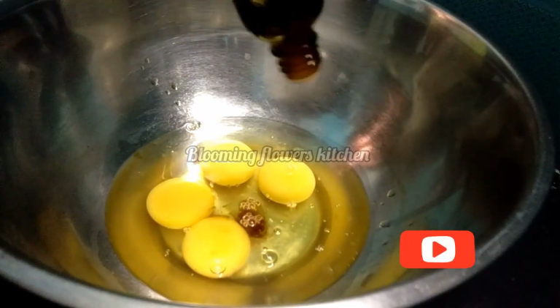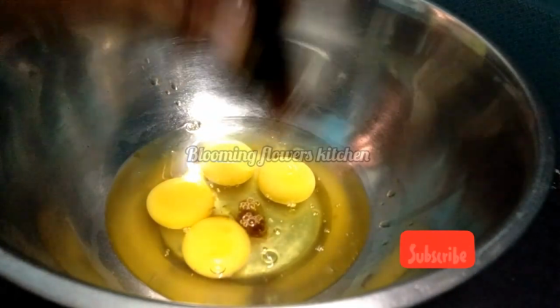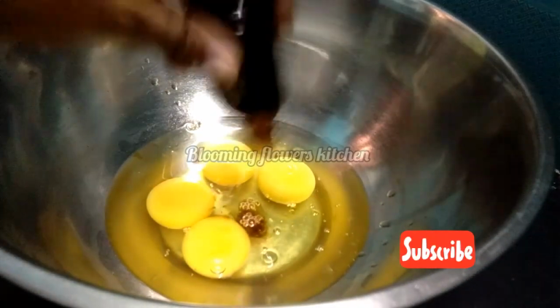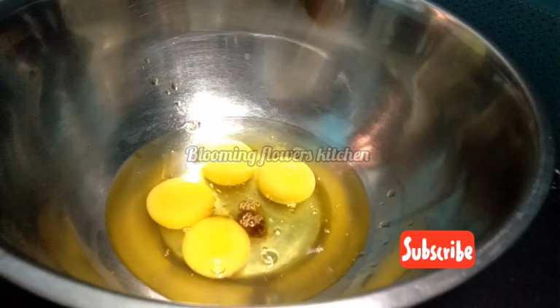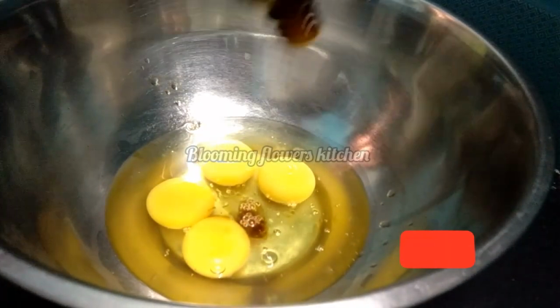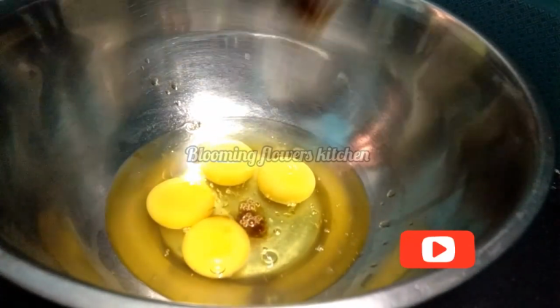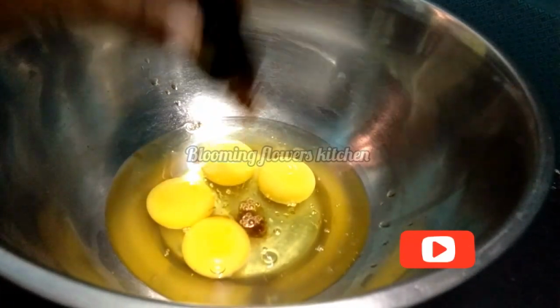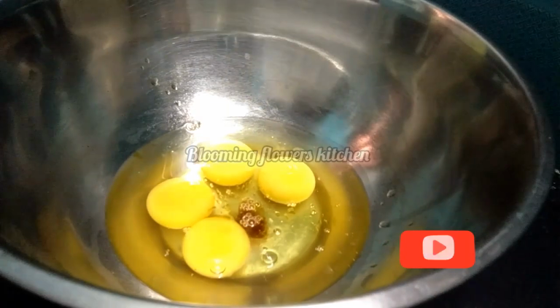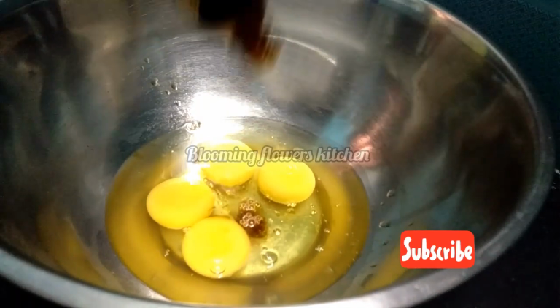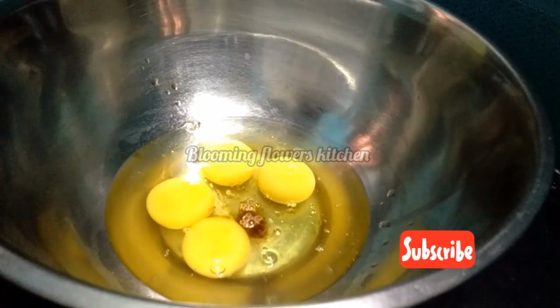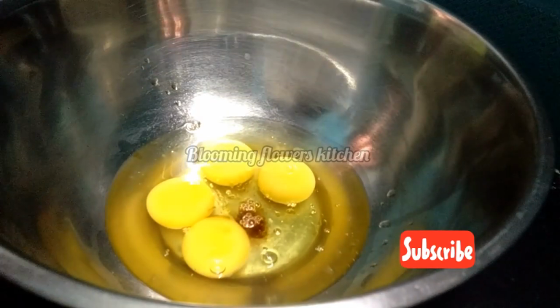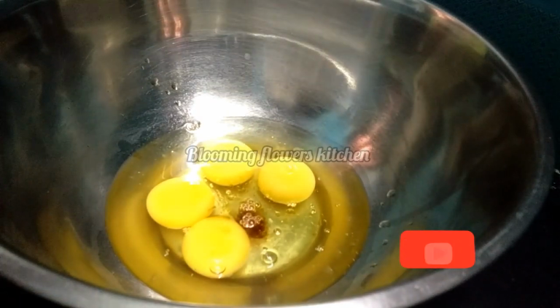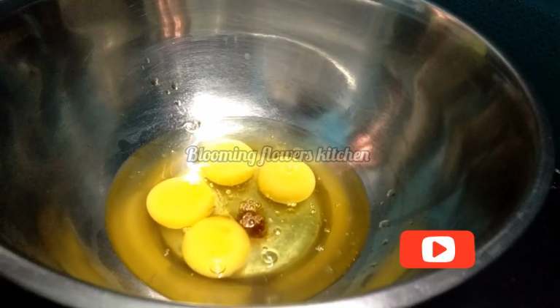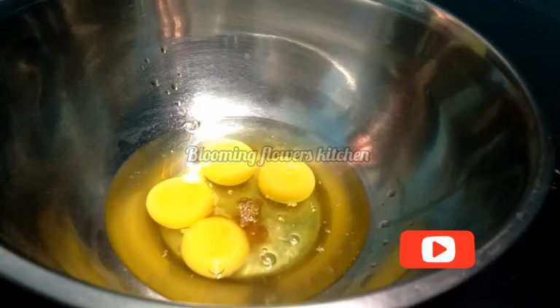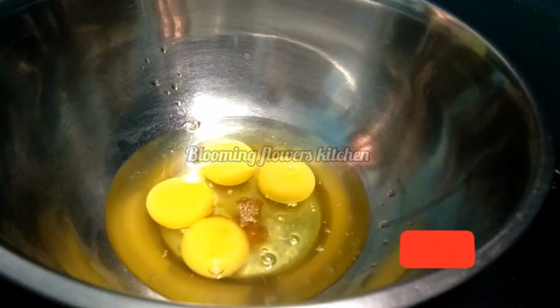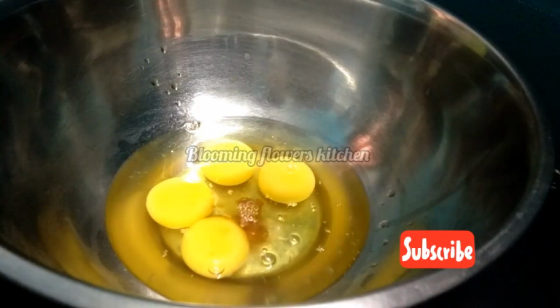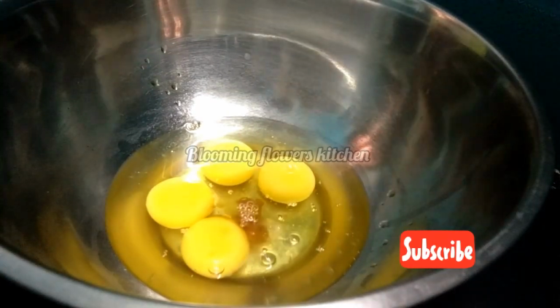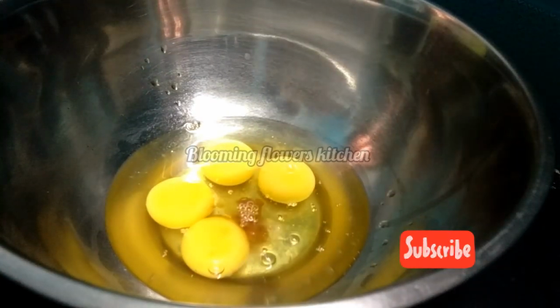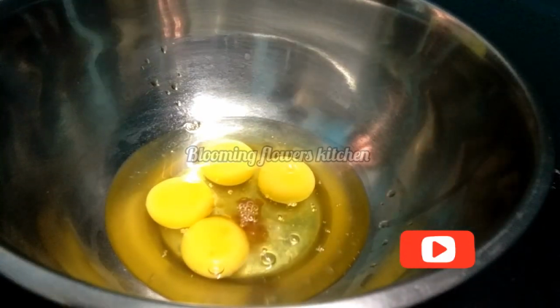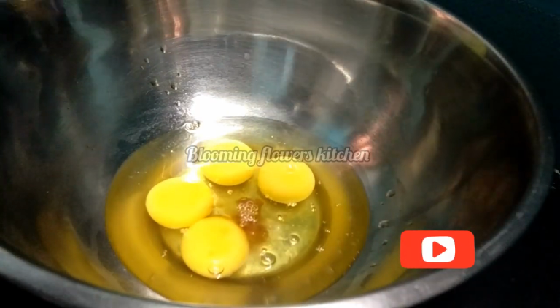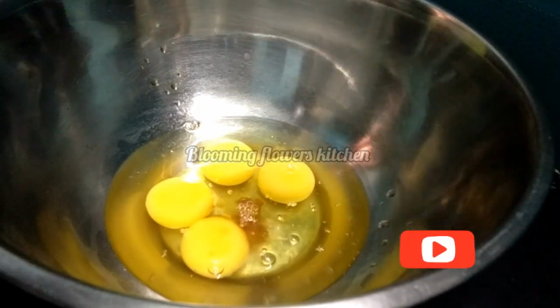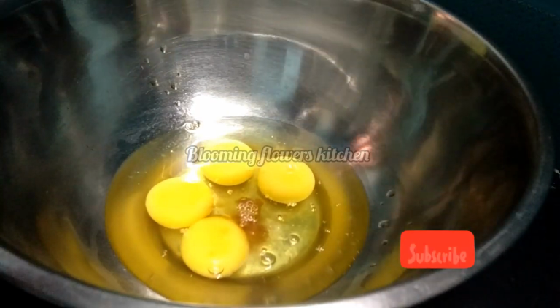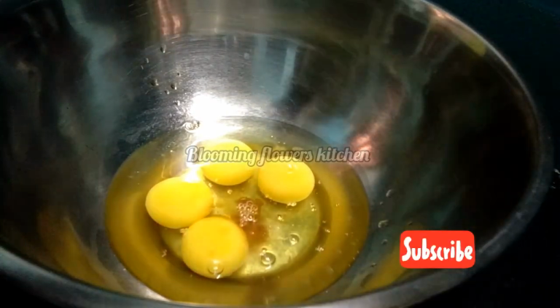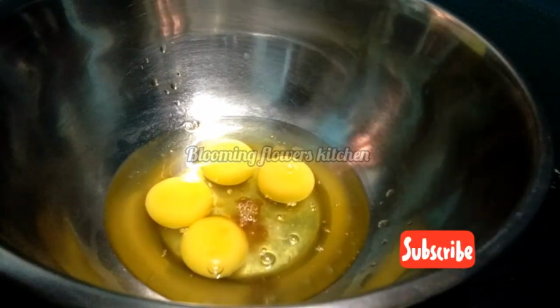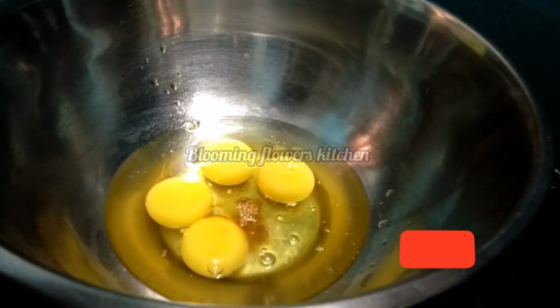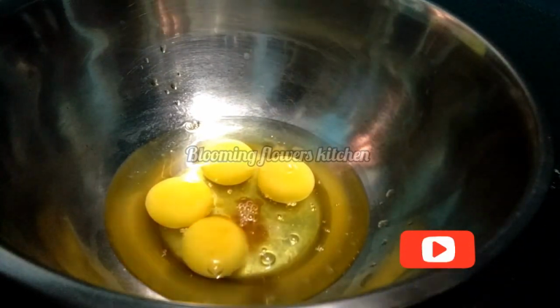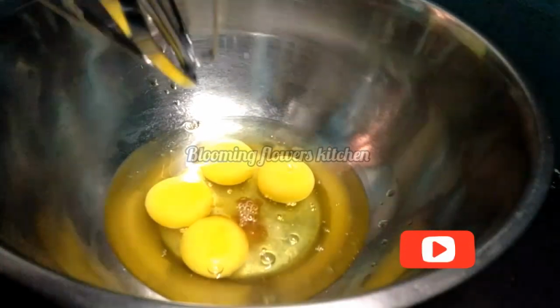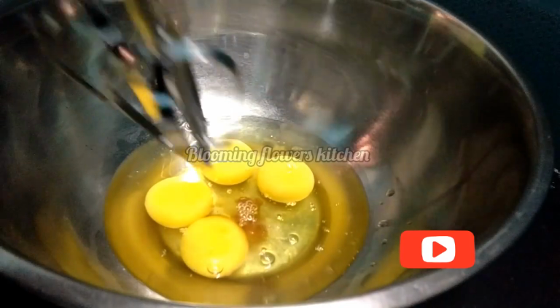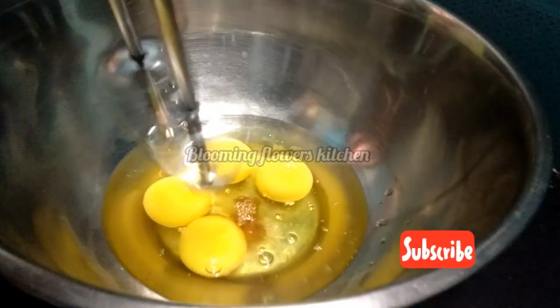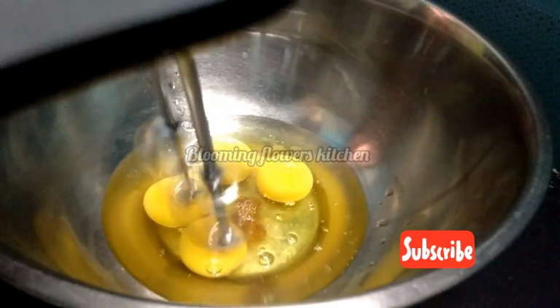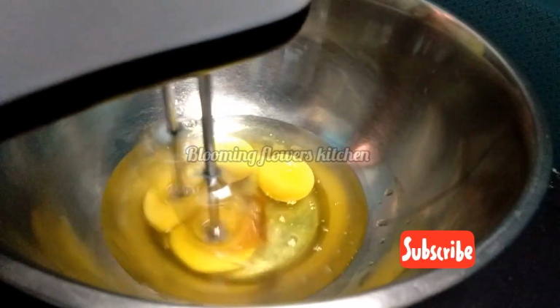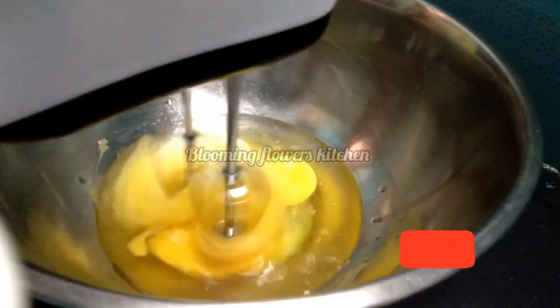Add 1 teaspoon of vanilla essence and 1 teaspoon of milk essence. If you add 1 teaspoon of milk essence, it will be complete.